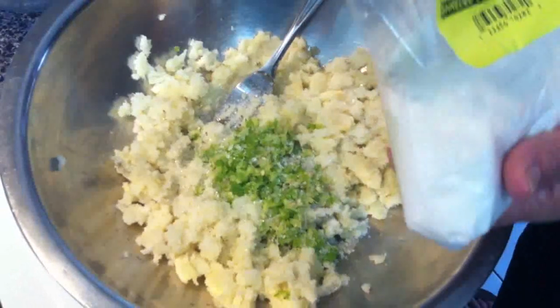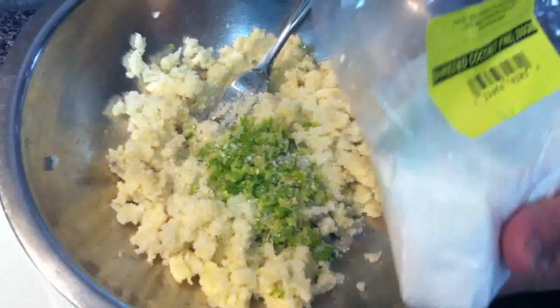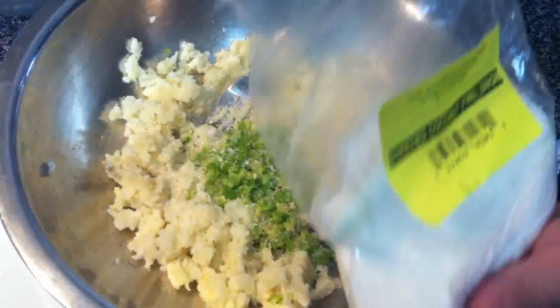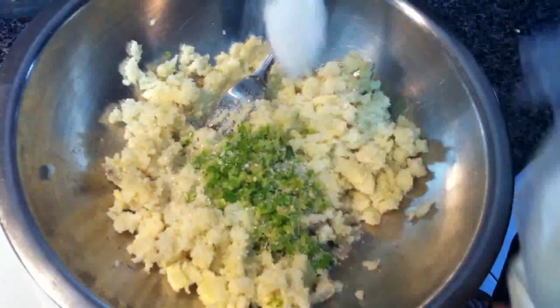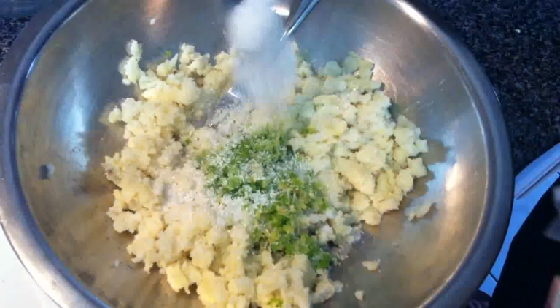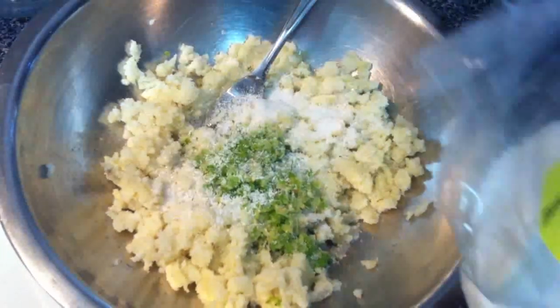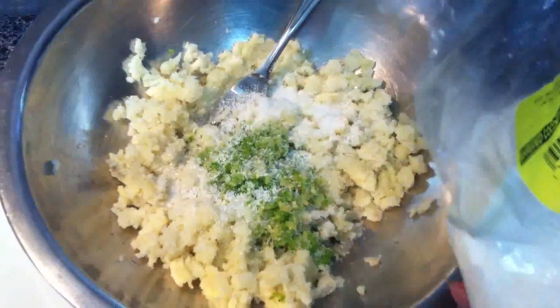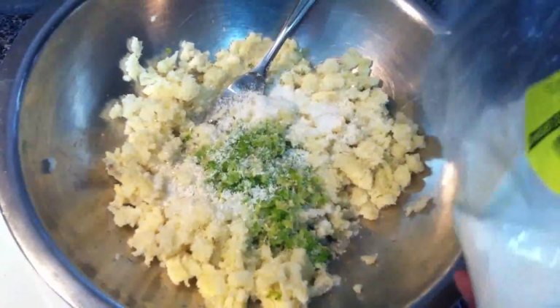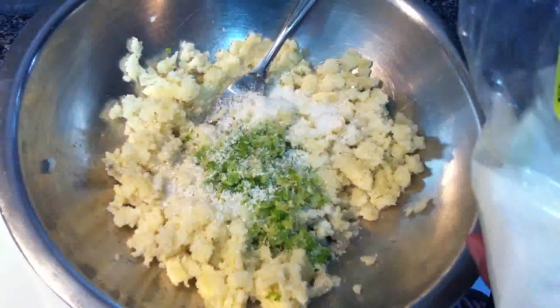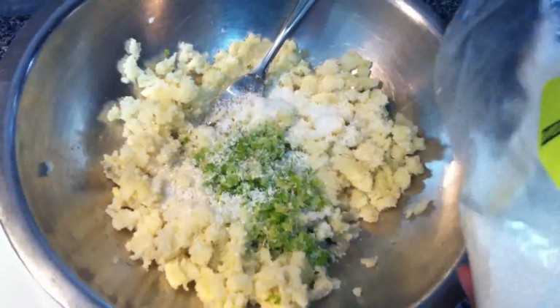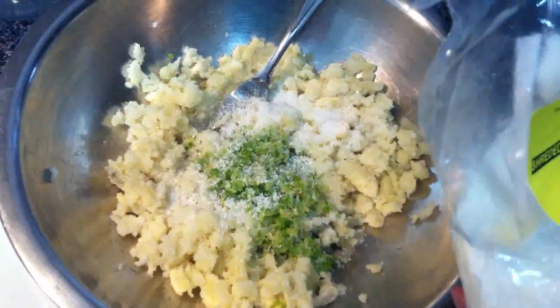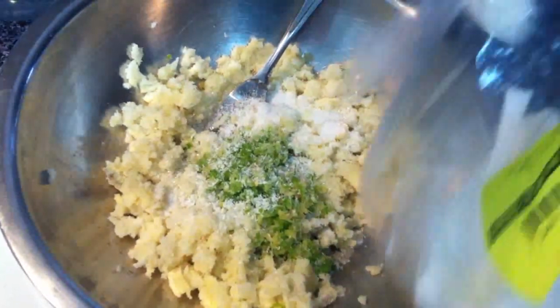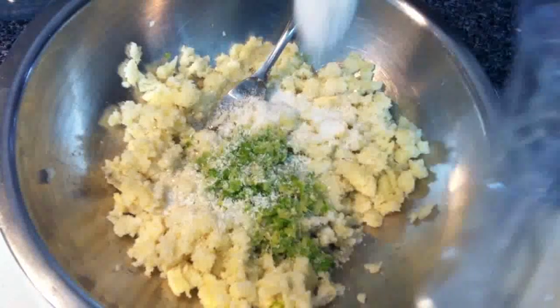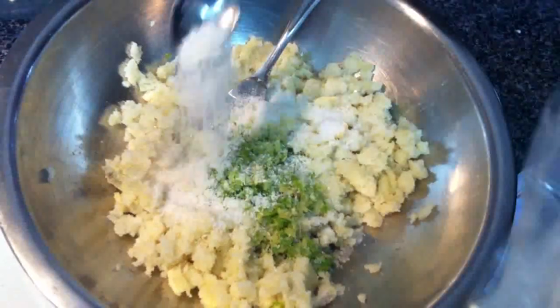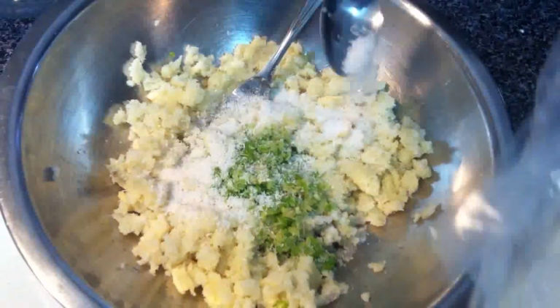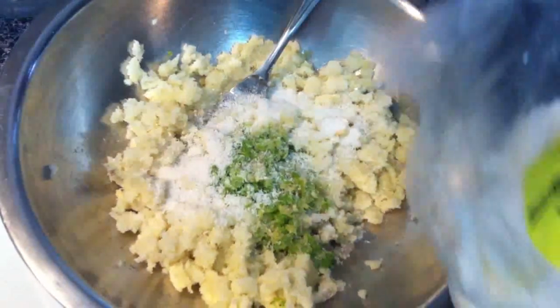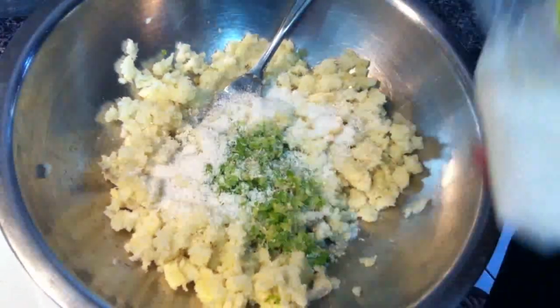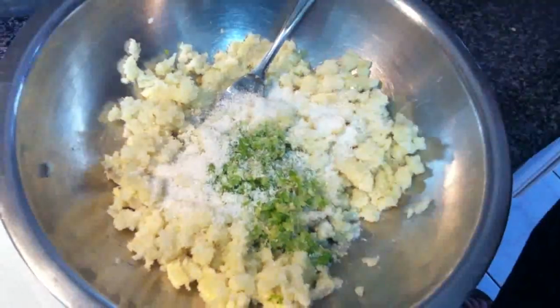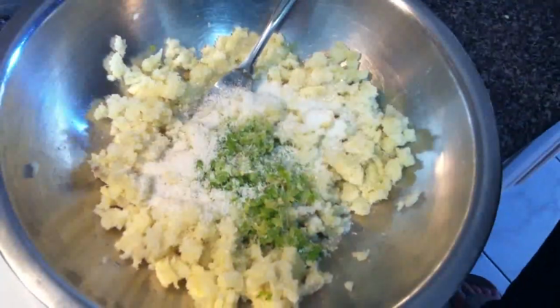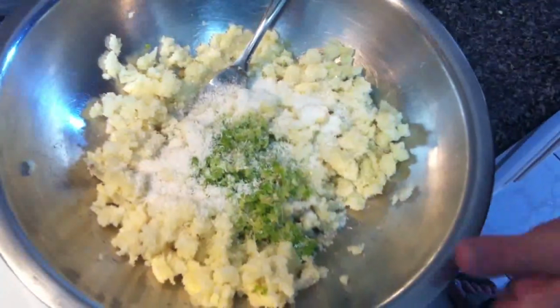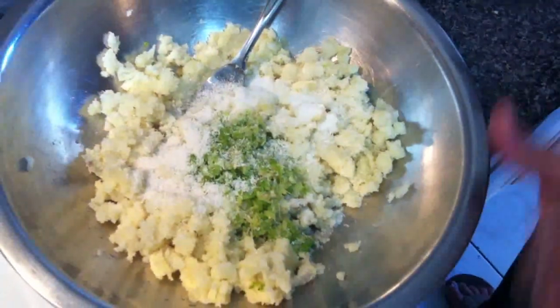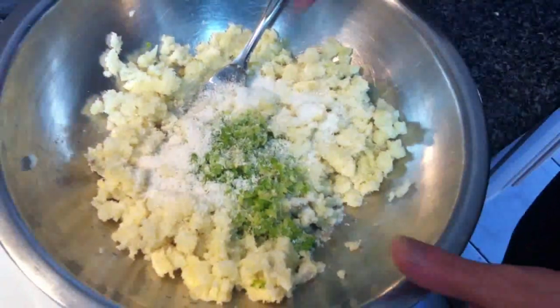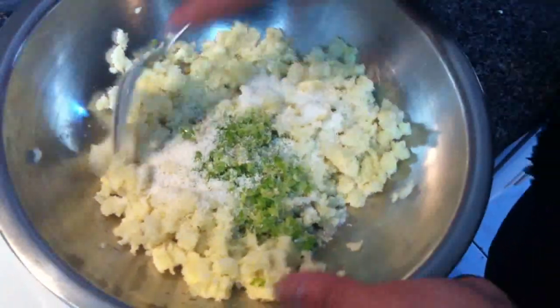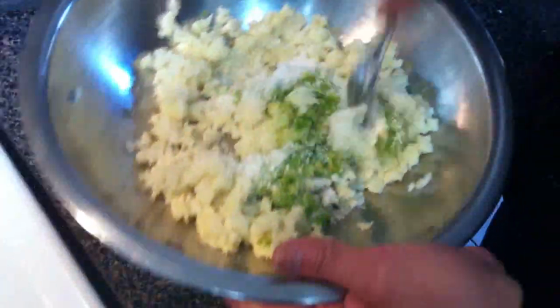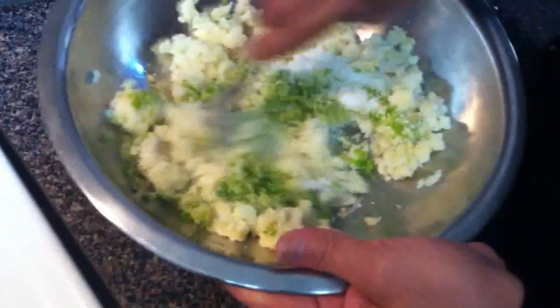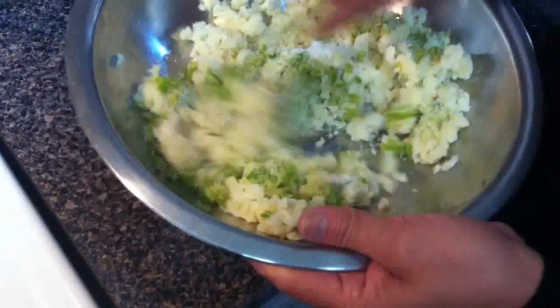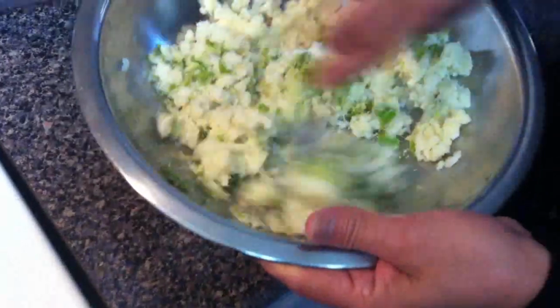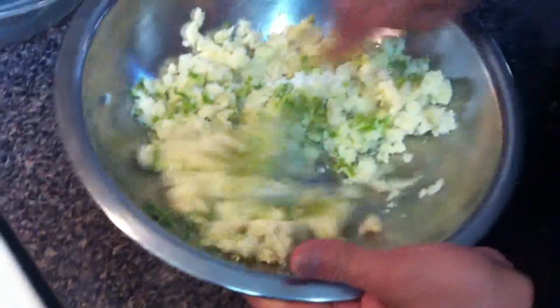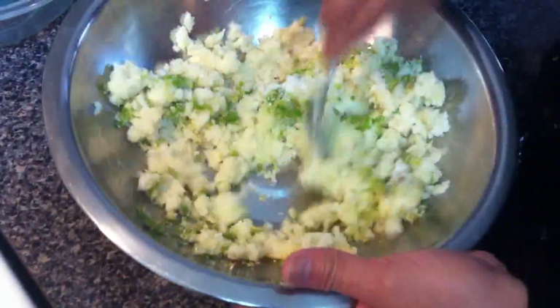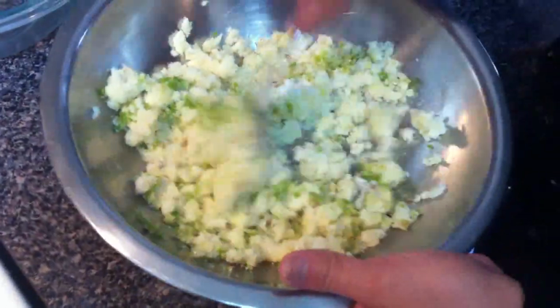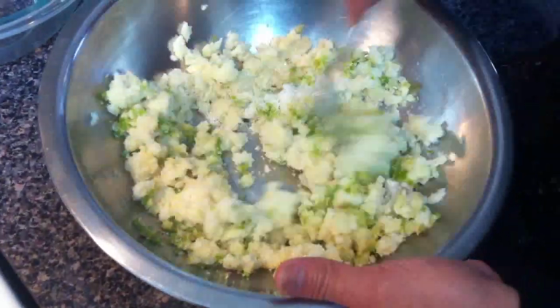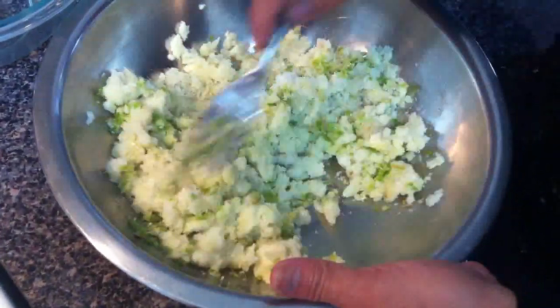You can get it at any Indian grocery store. That's all the ingredients — mix it nicely and make small balls from the mixture.